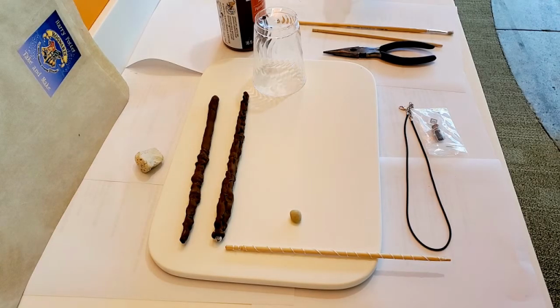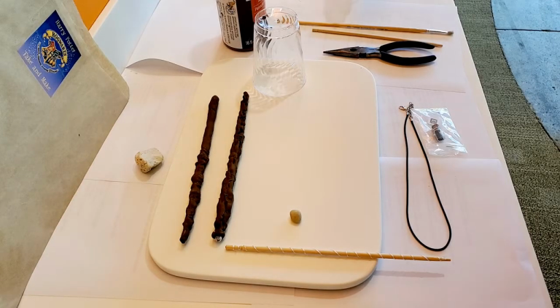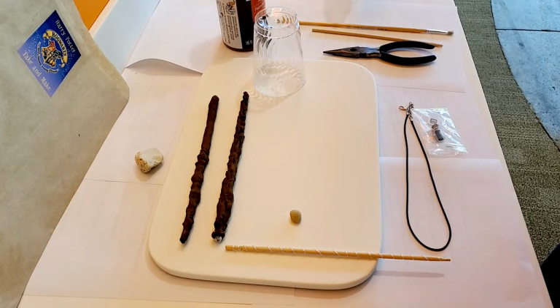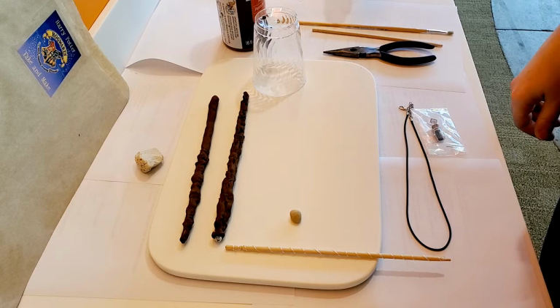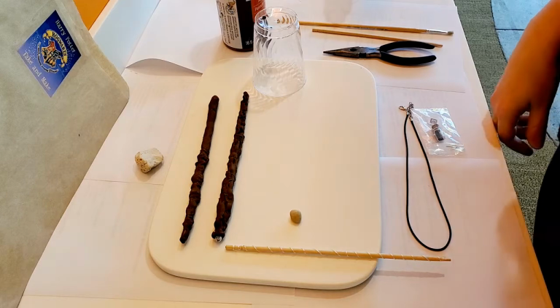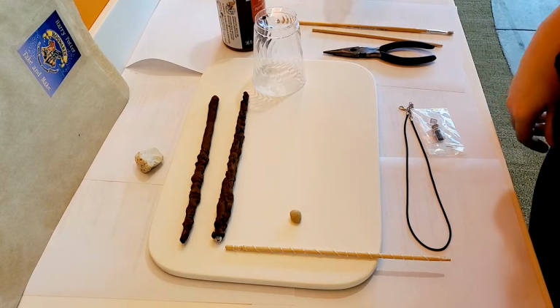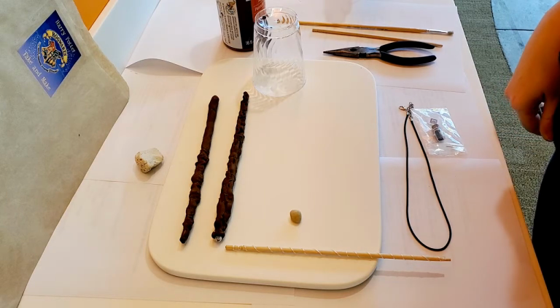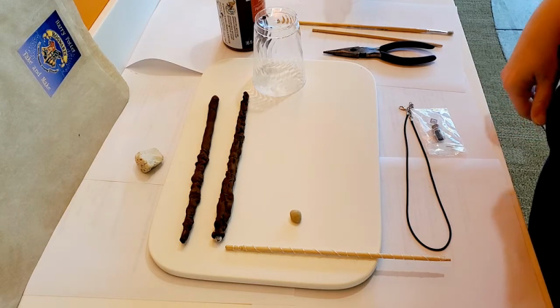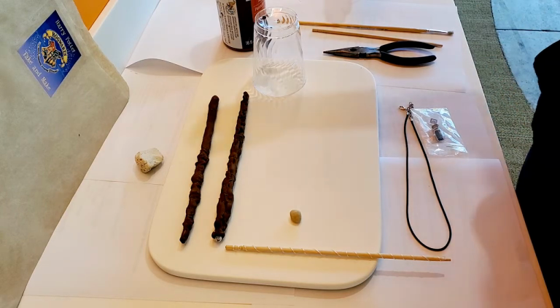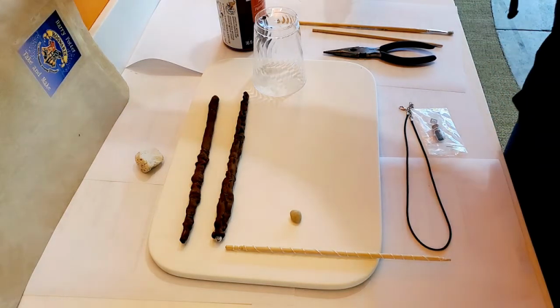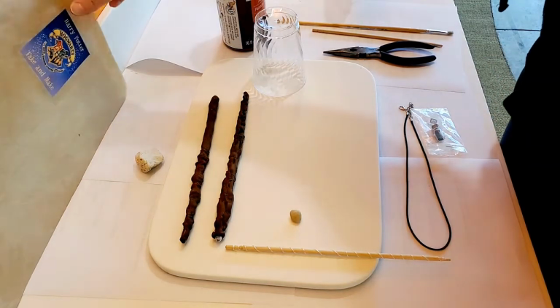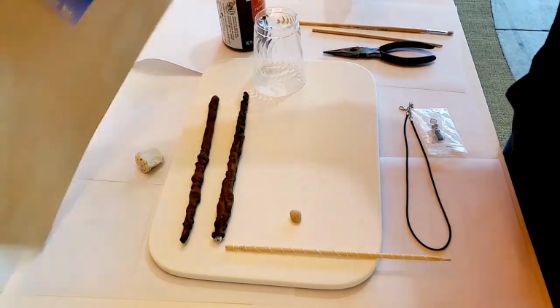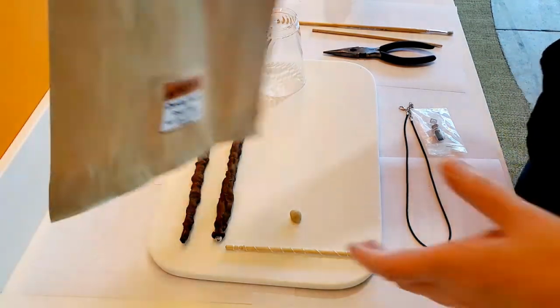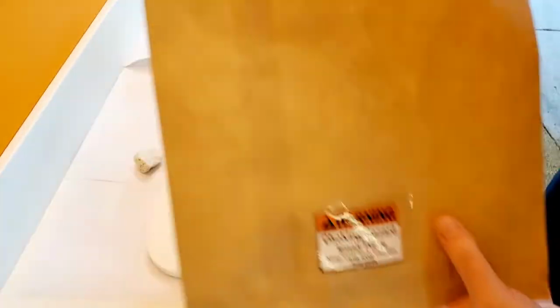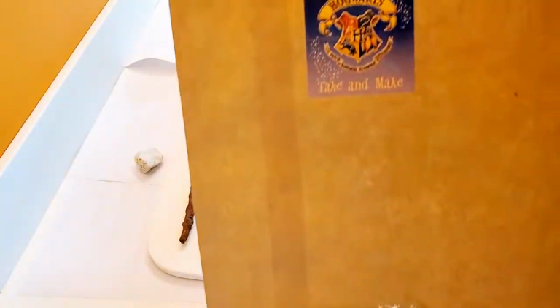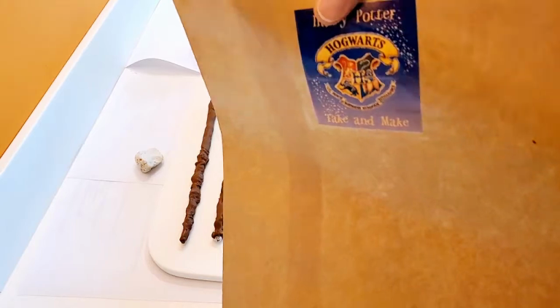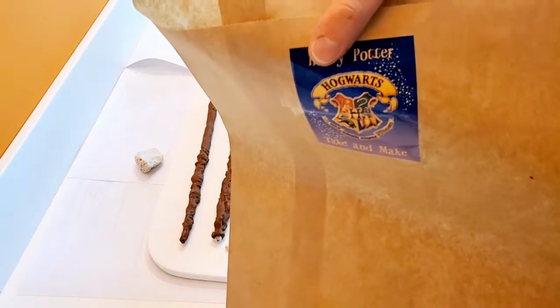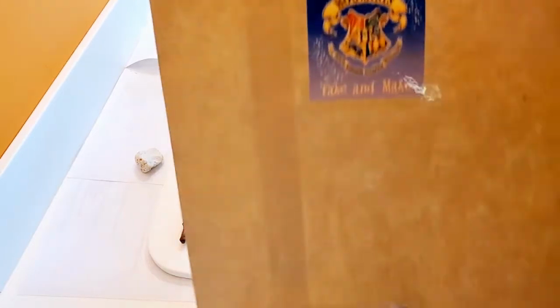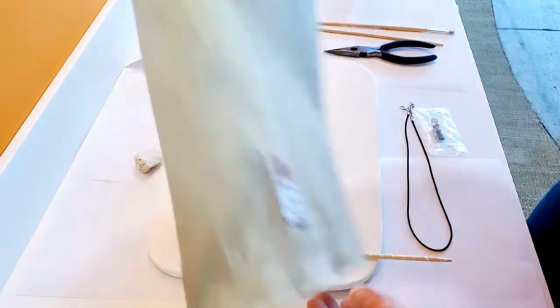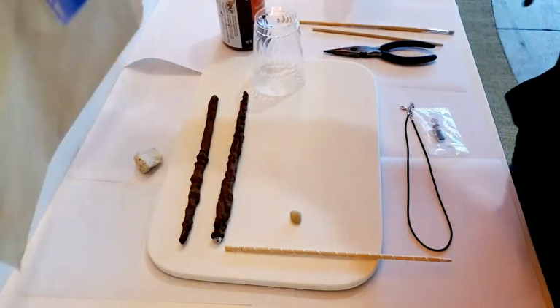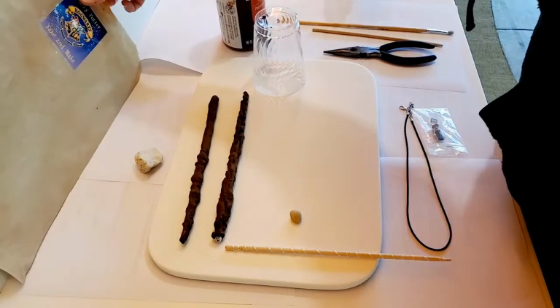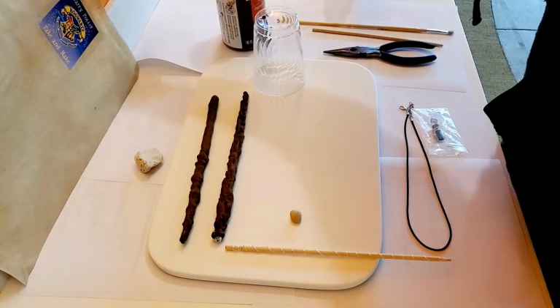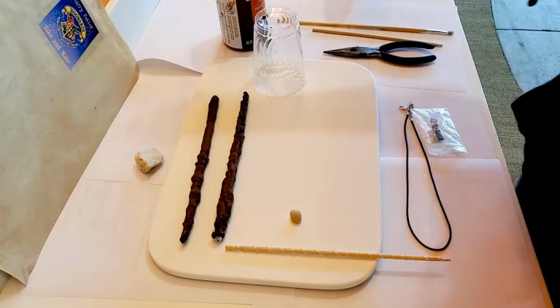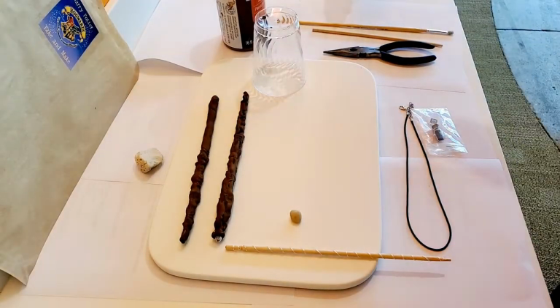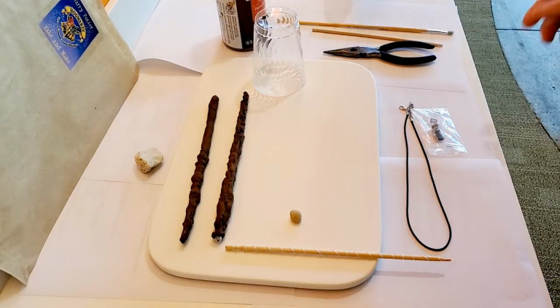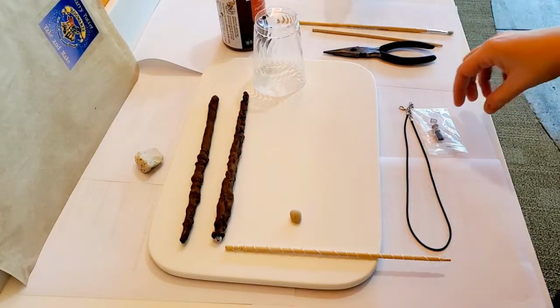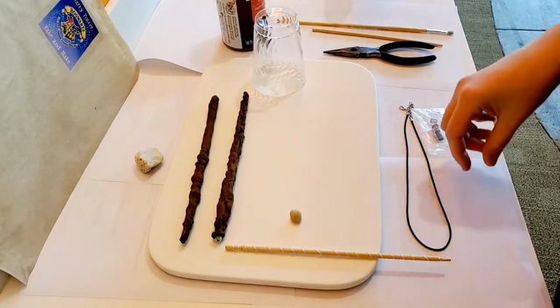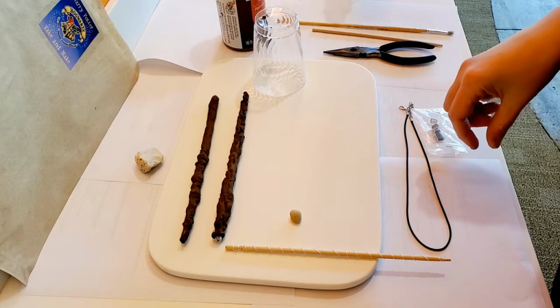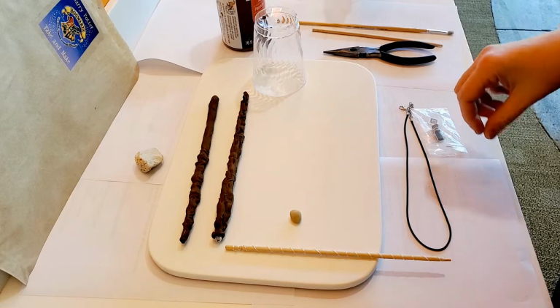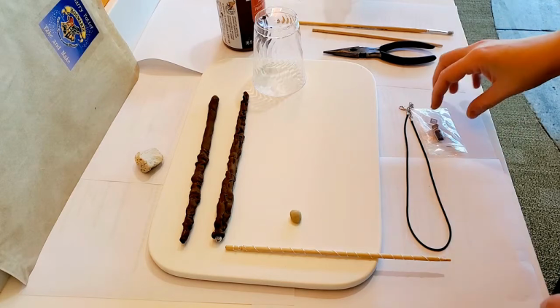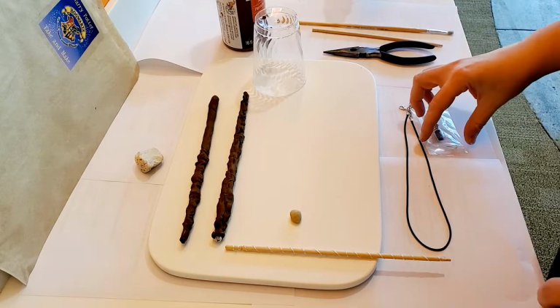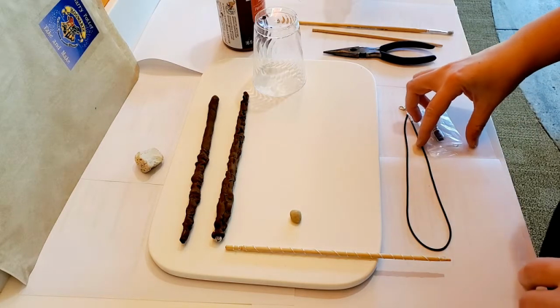Hi there! Welcome to the Billings Public Library Harry Potter Take and Make Wand-Making Tutorial. We're going to take a quick look at some of the things that are in the kit.